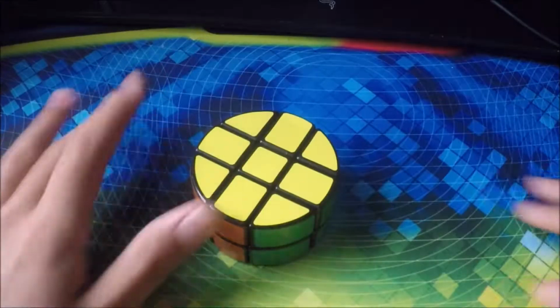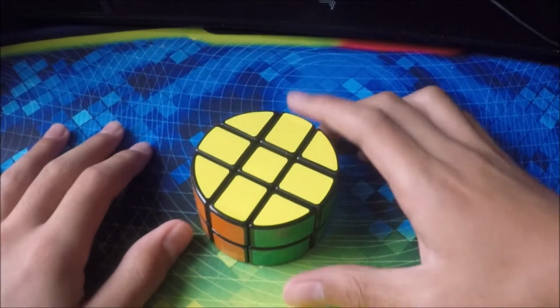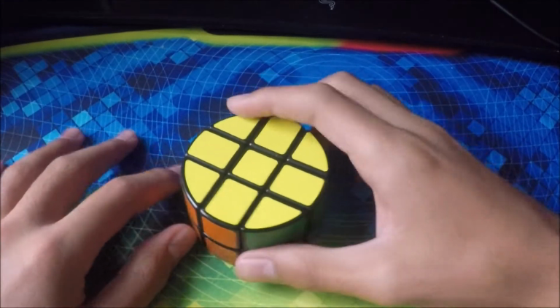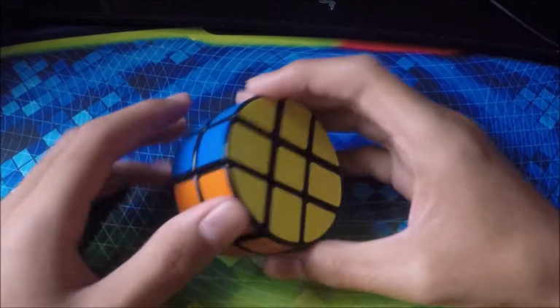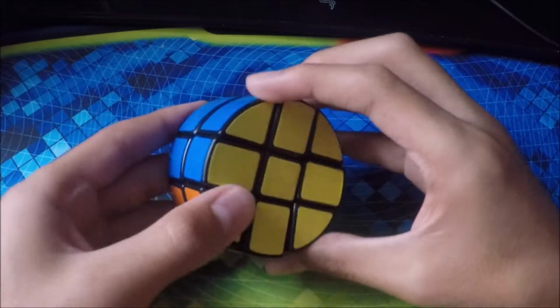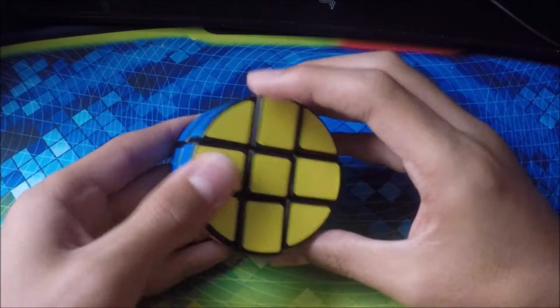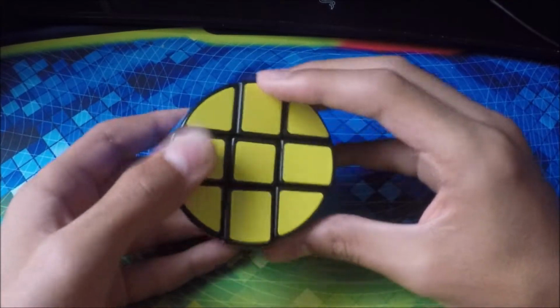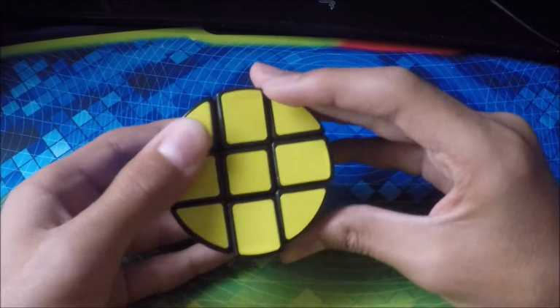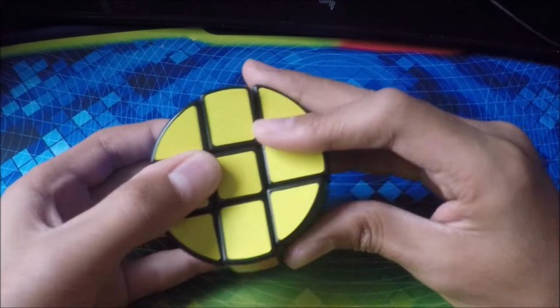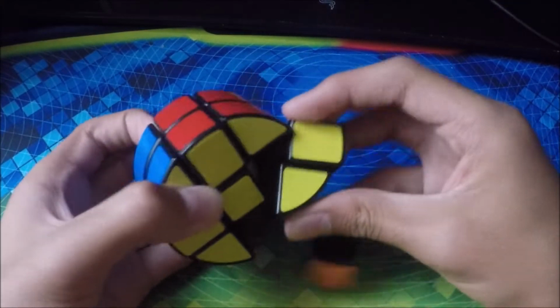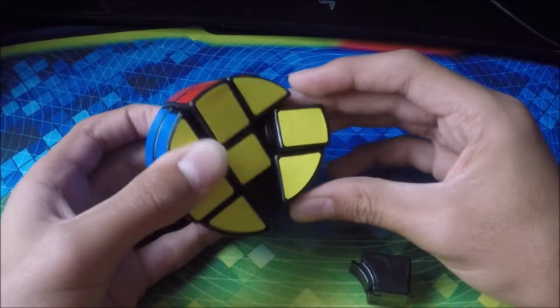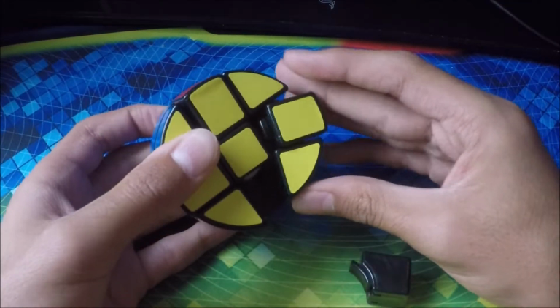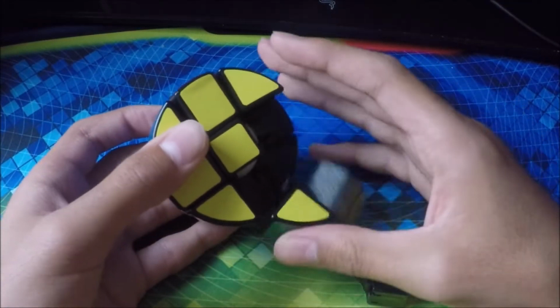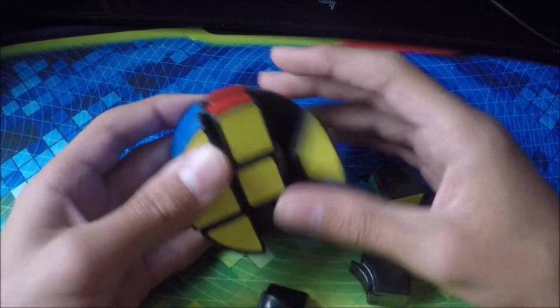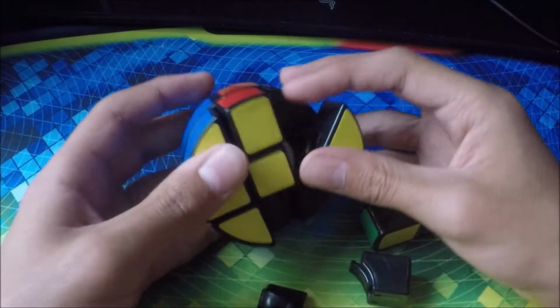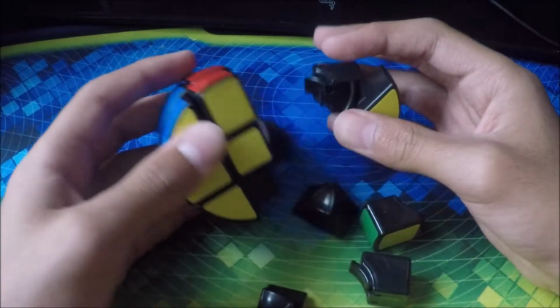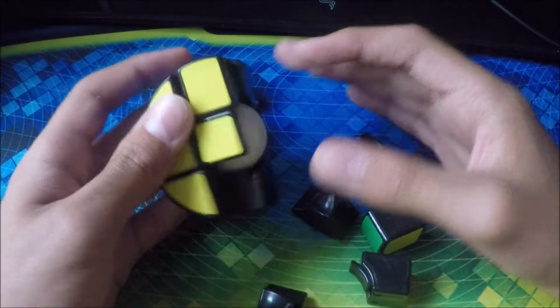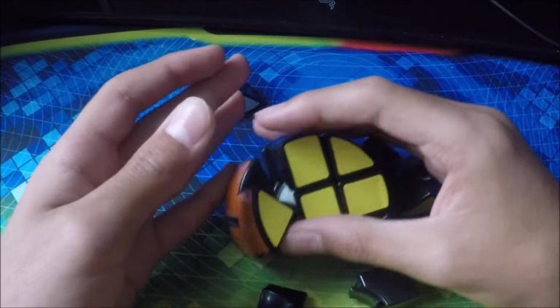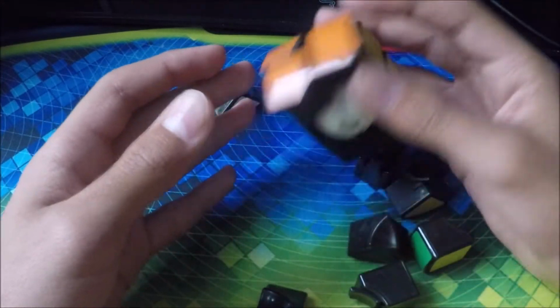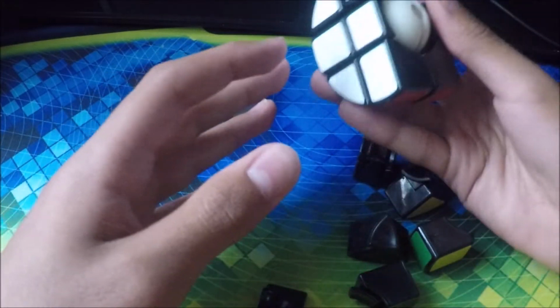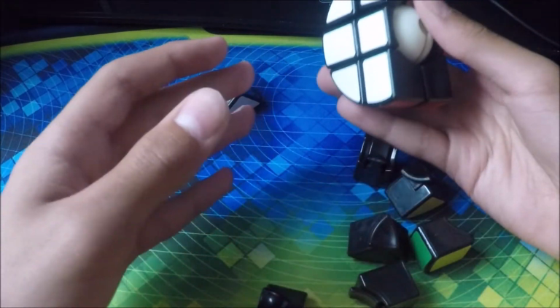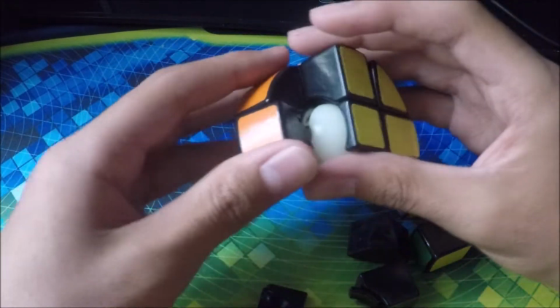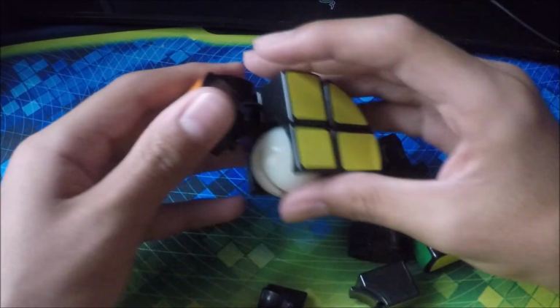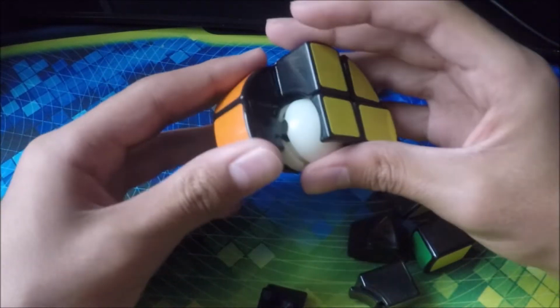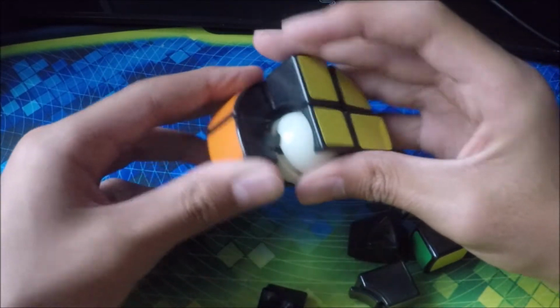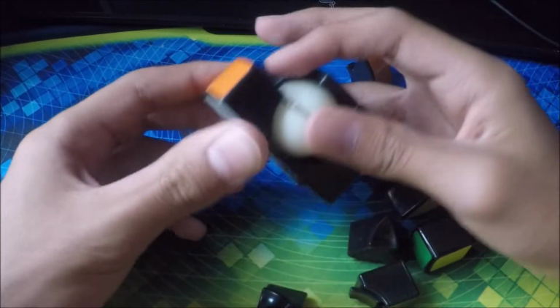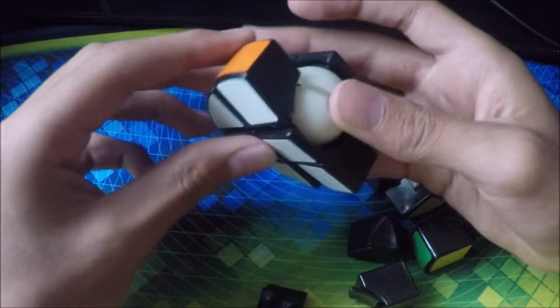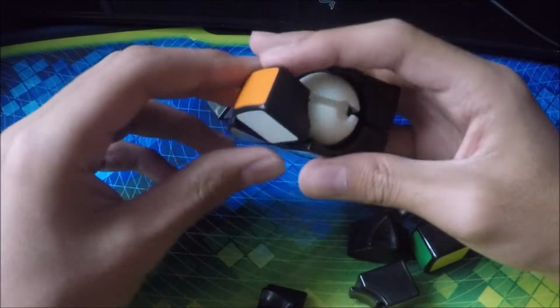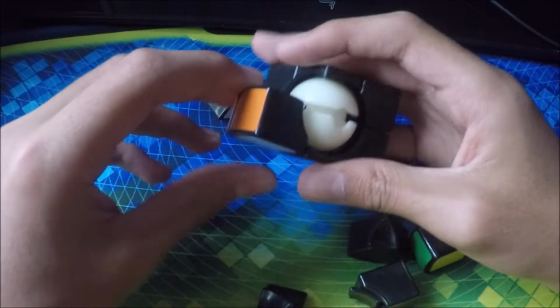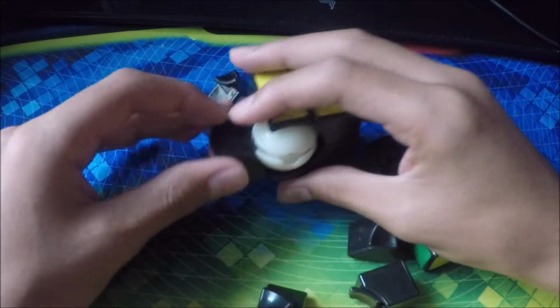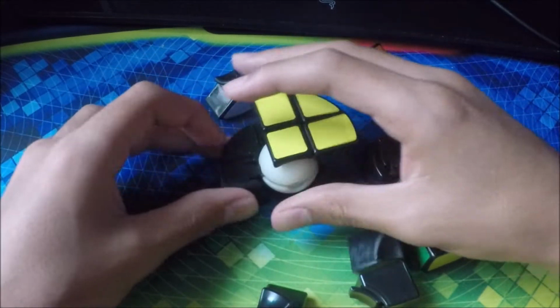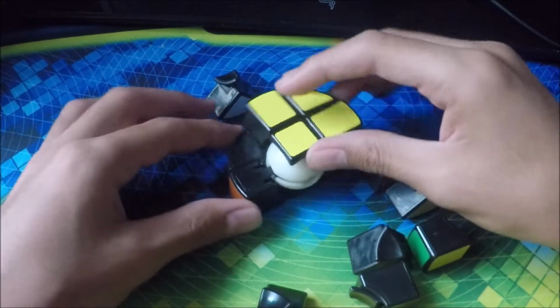Next cube we have is my pie cube, and this cube is extremely broken. It just fell all apart right there. But yeah, you can see how broken it is — it barely works.